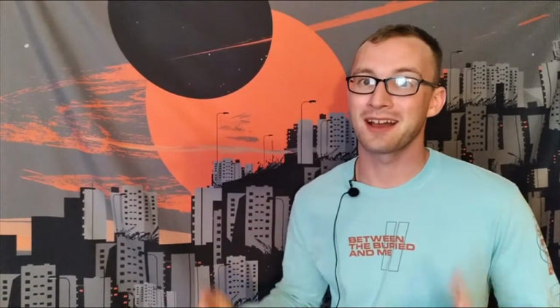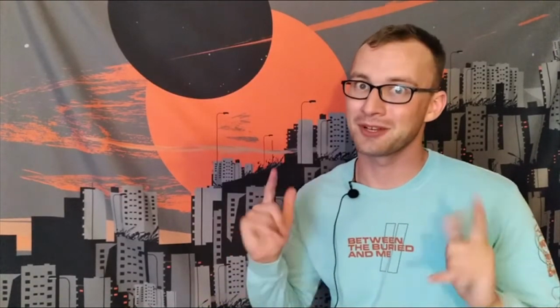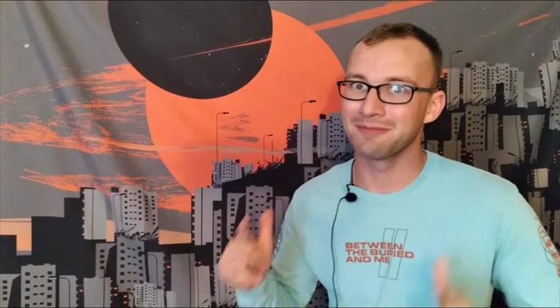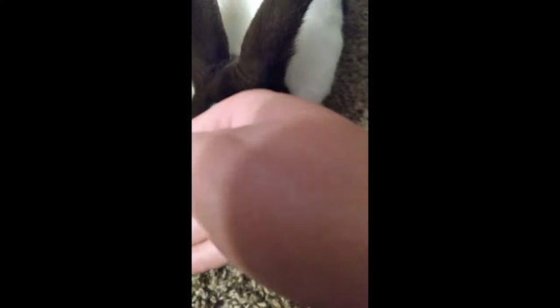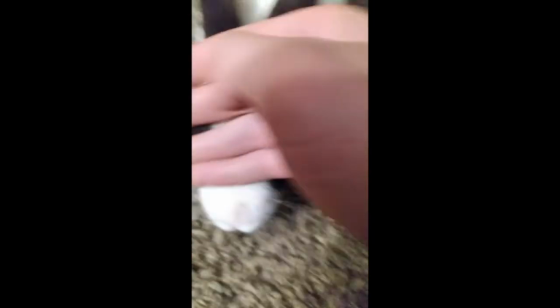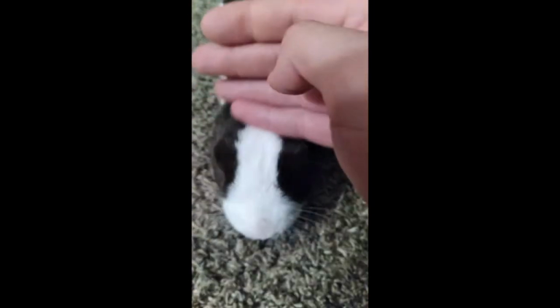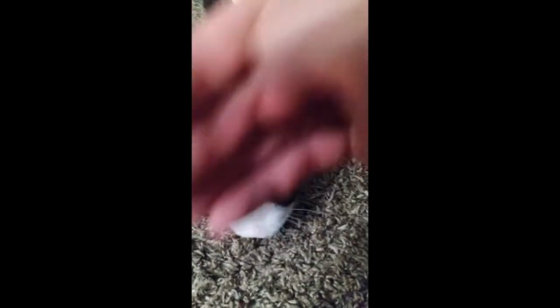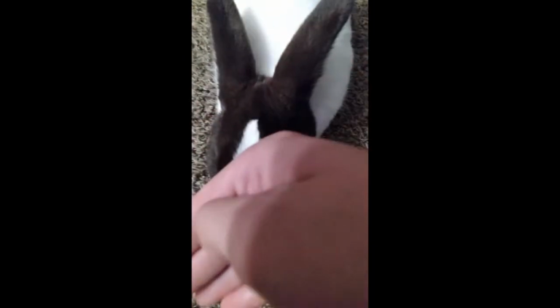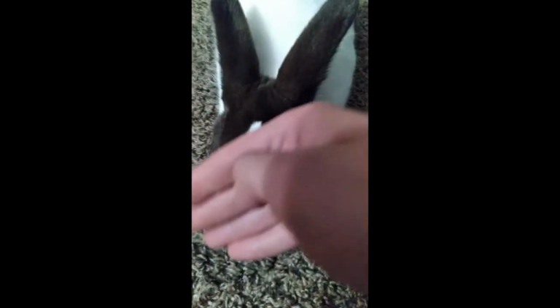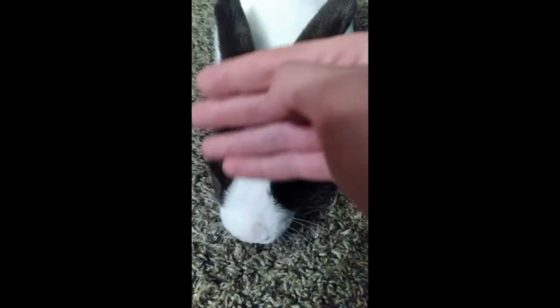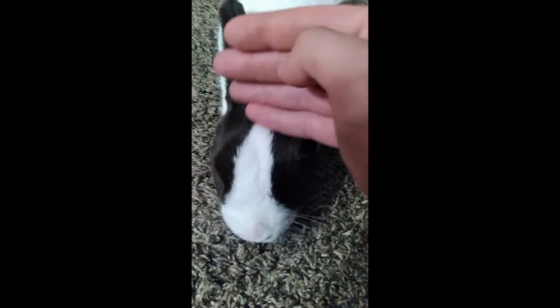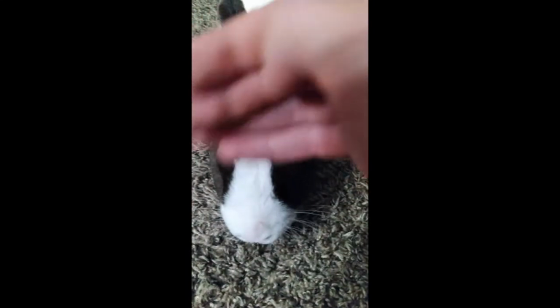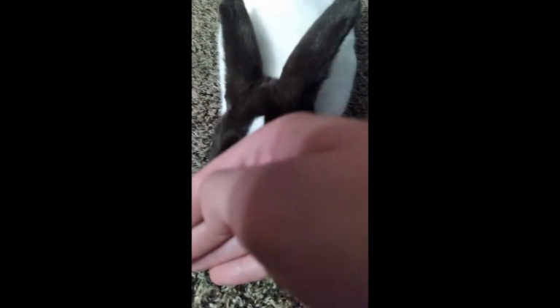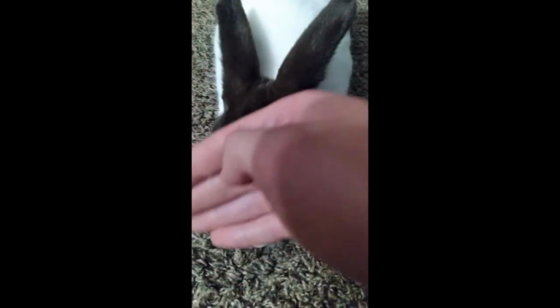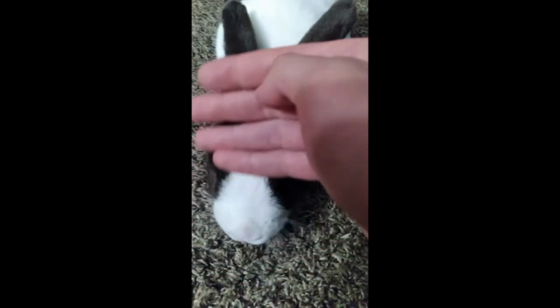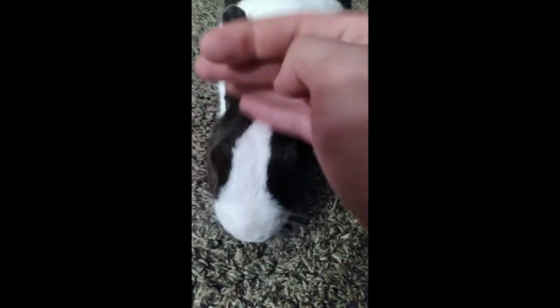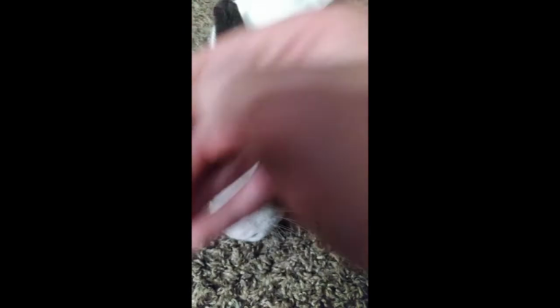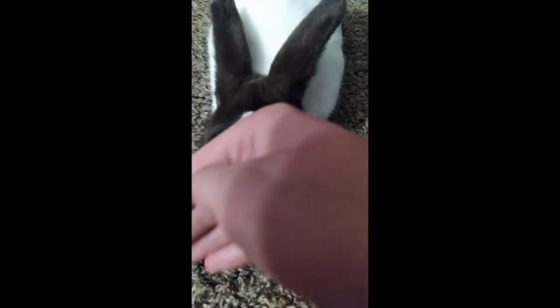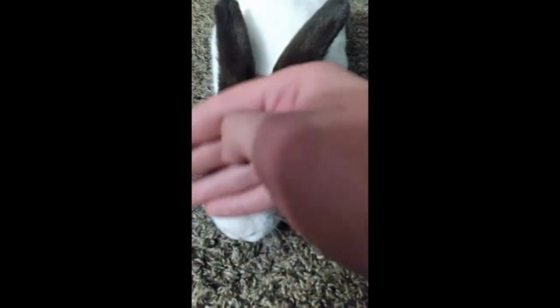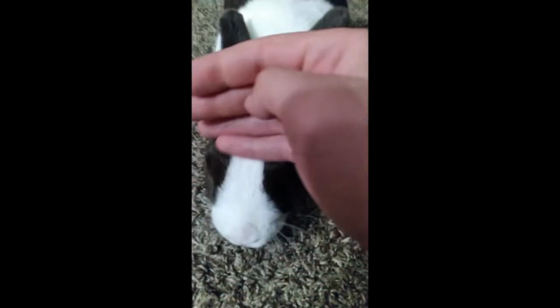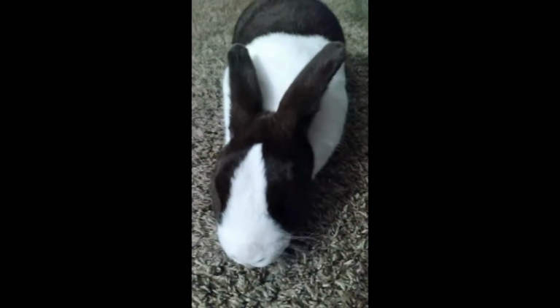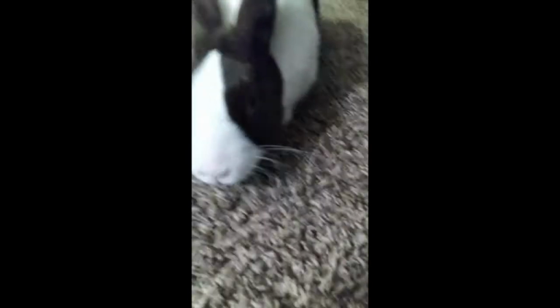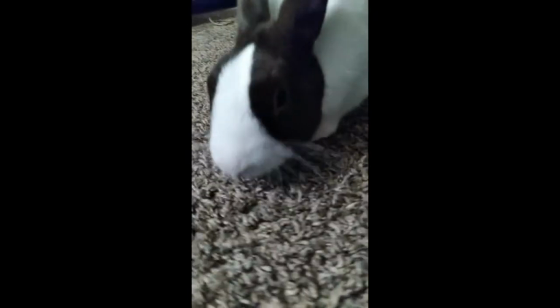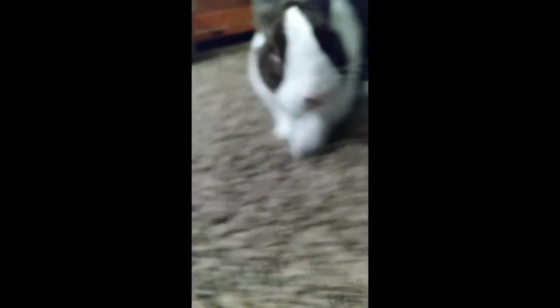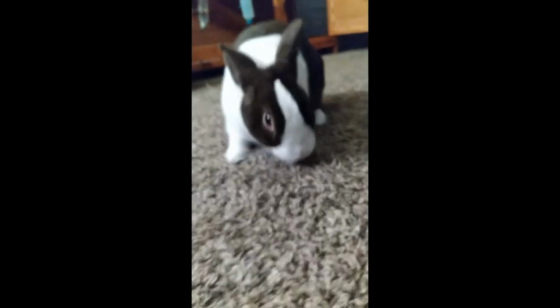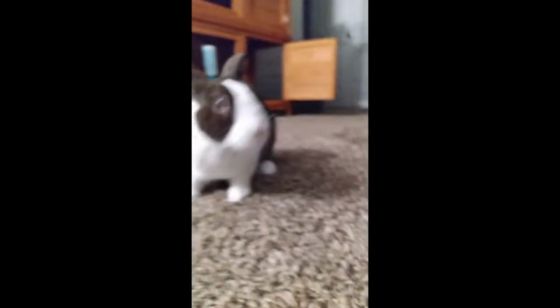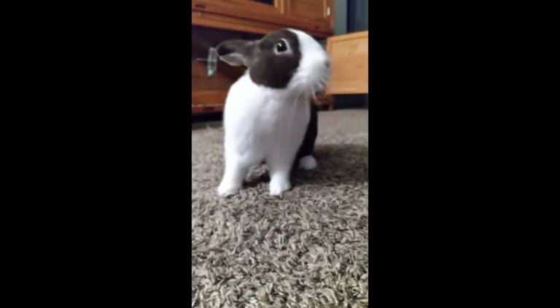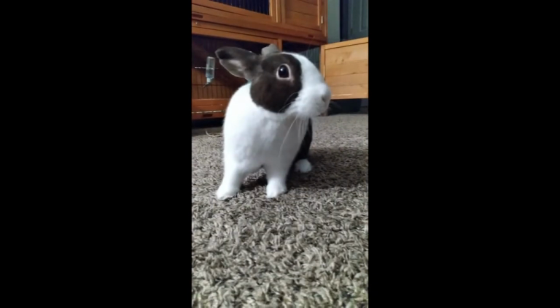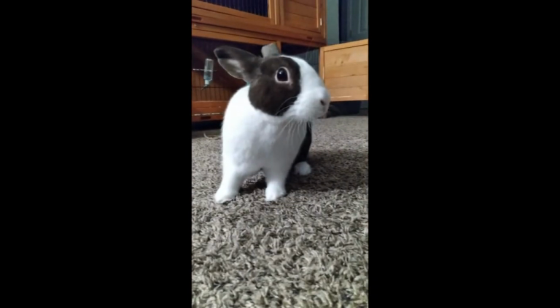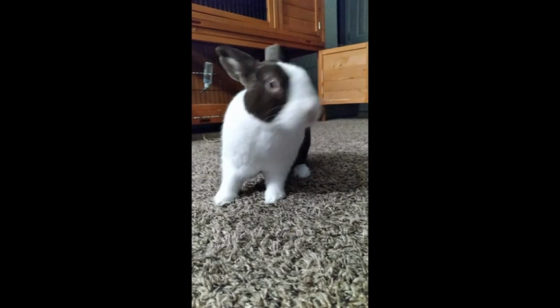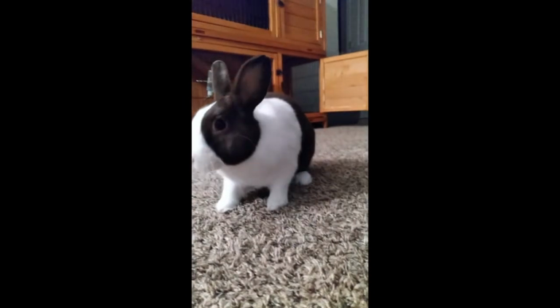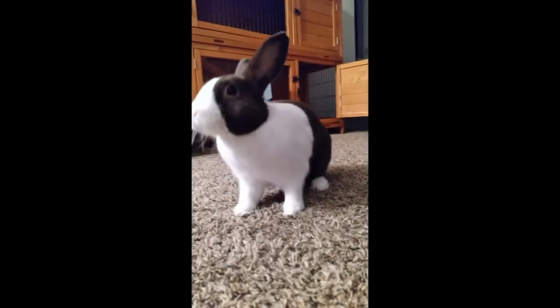Okay, on to the bunny clip. Hey buddy. Good boy. Wanna say hi? Hi Lucy.